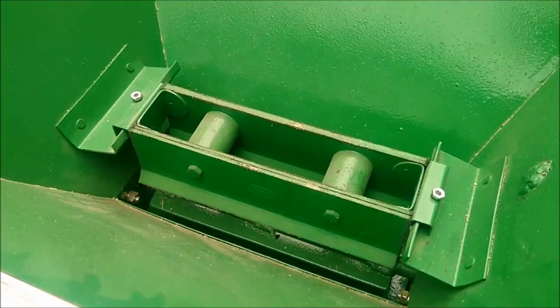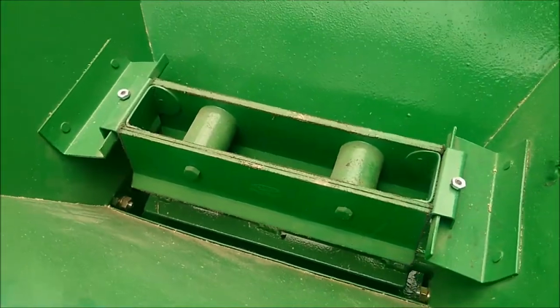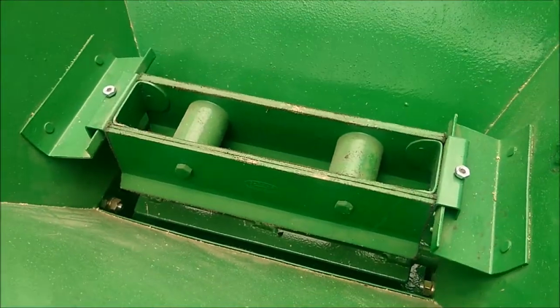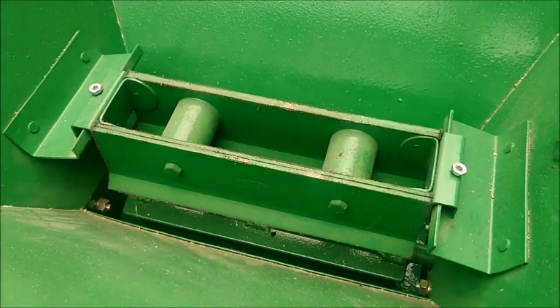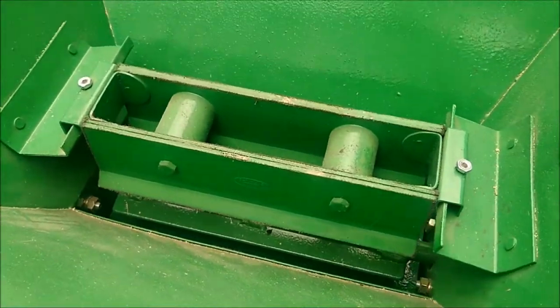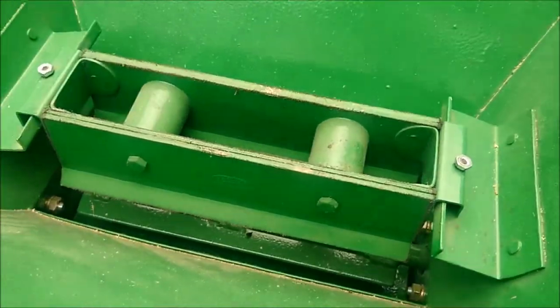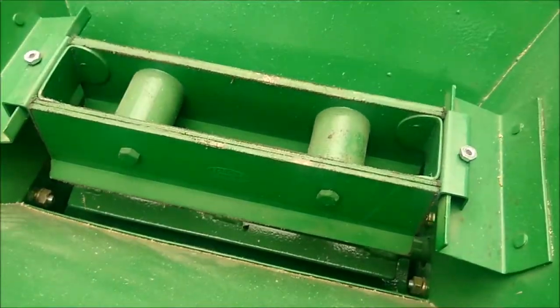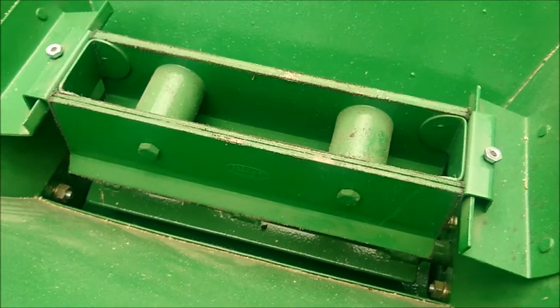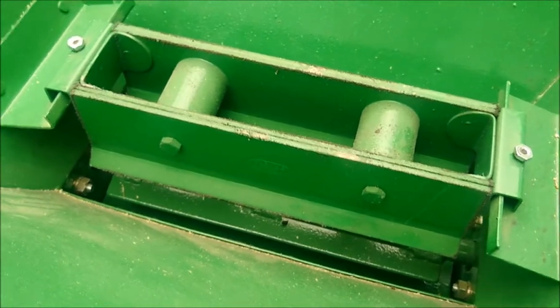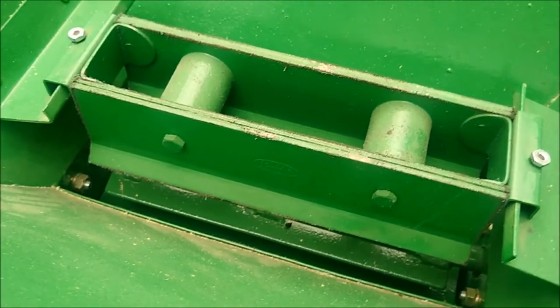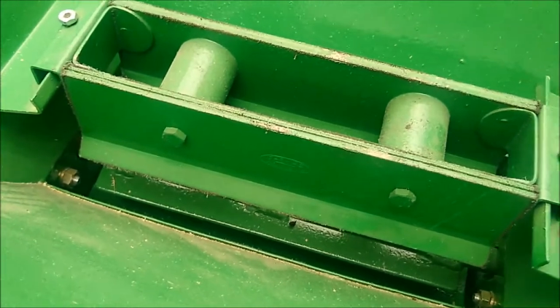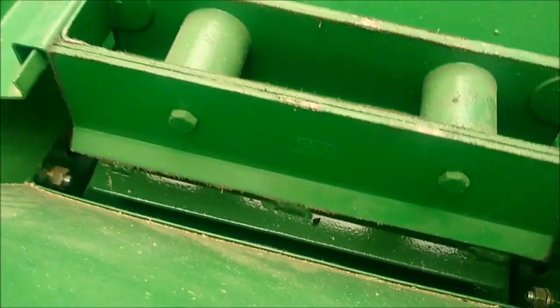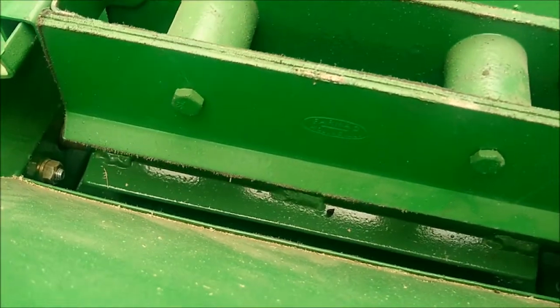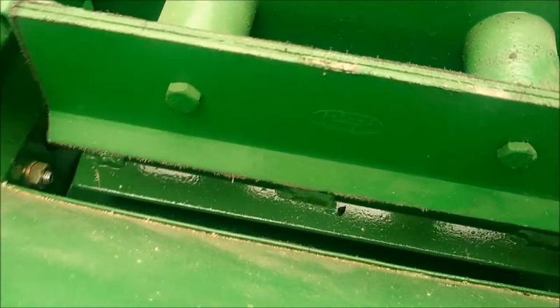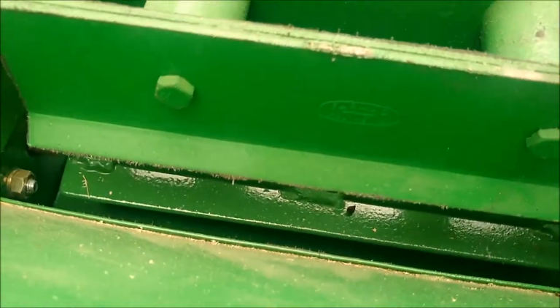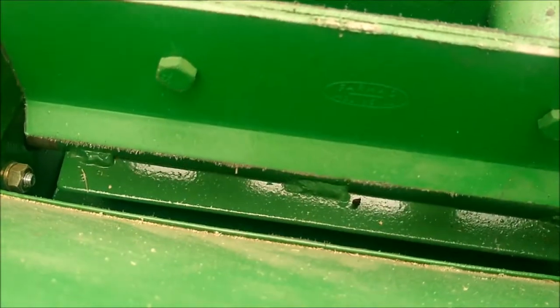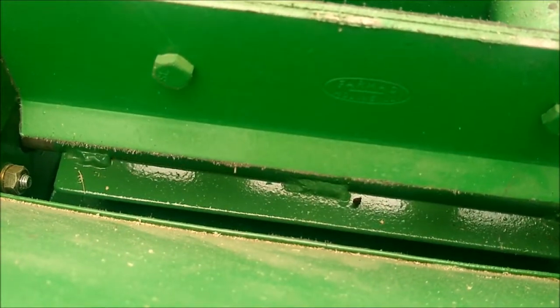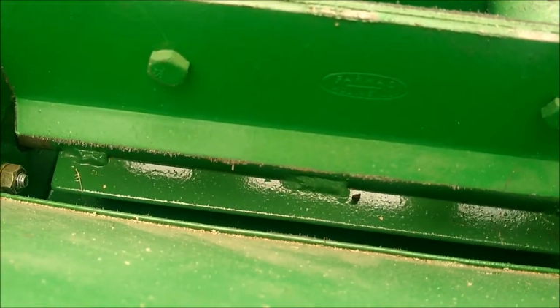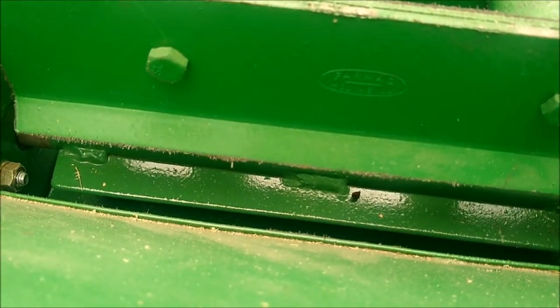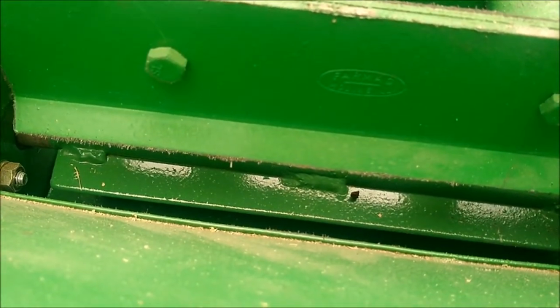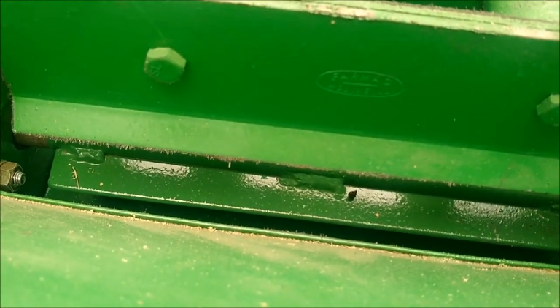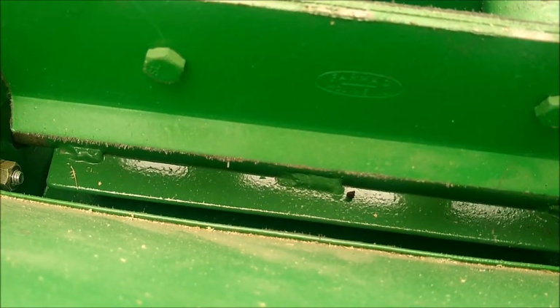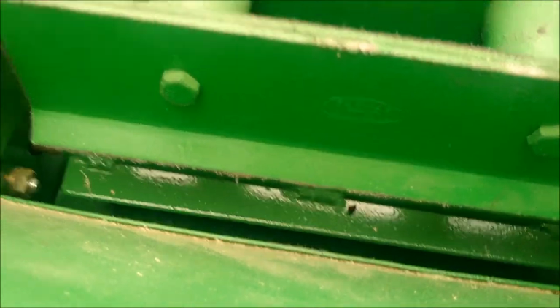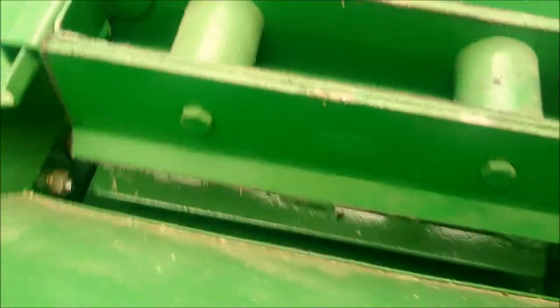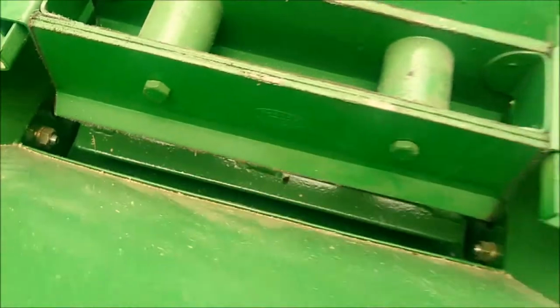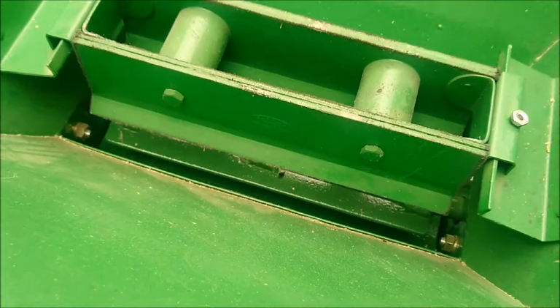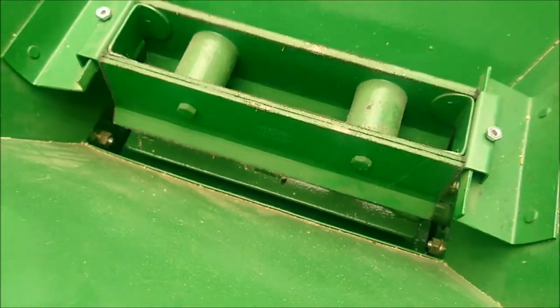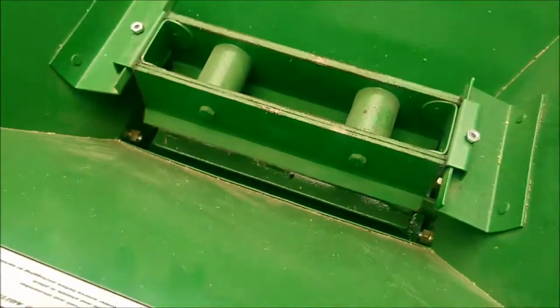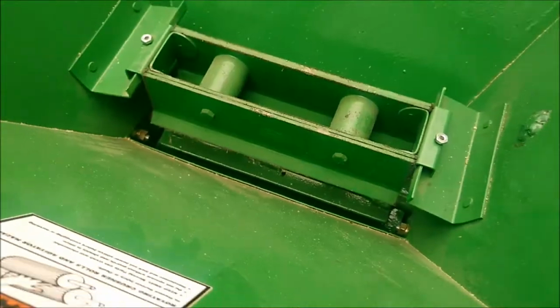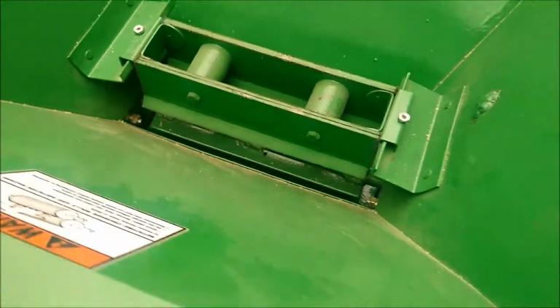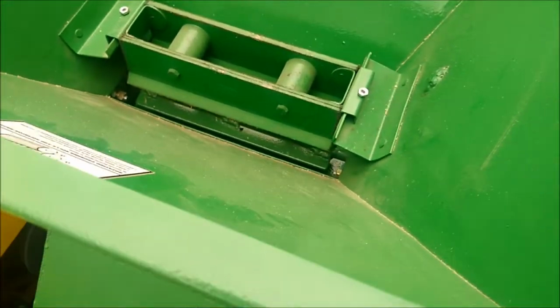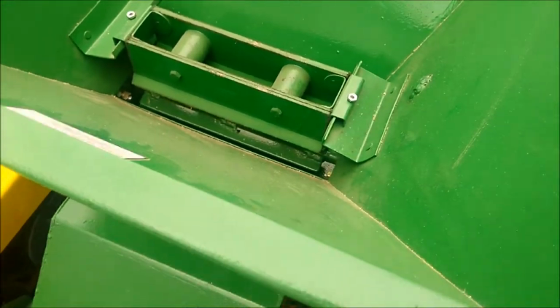This mill is also equipped with a rotating agitator just below the magnet, which helps keep an even feed of grain into the mill.